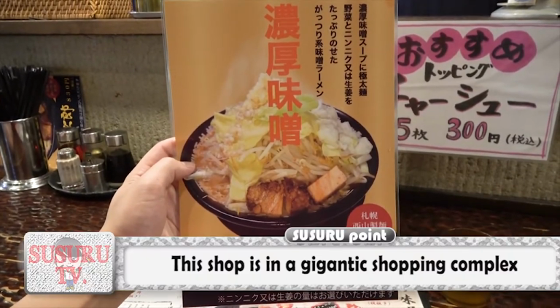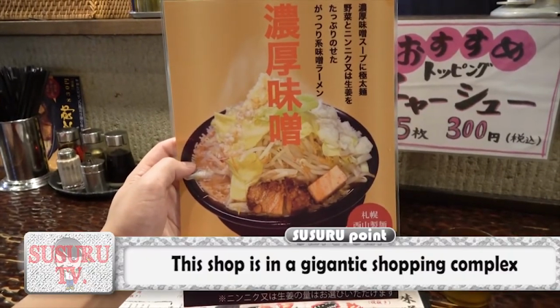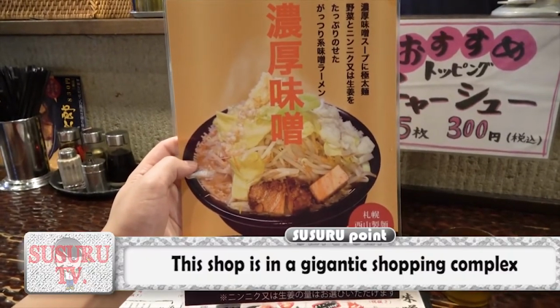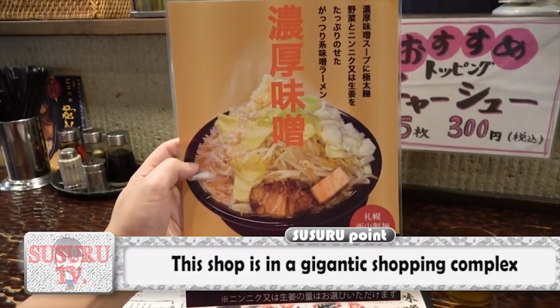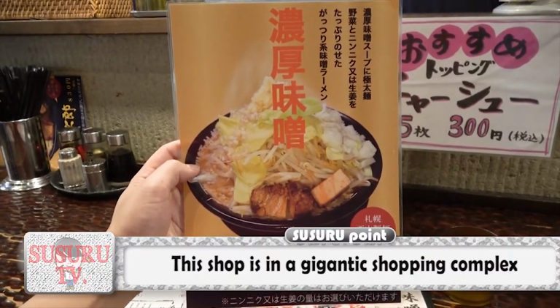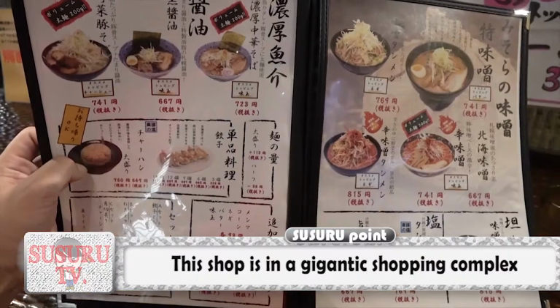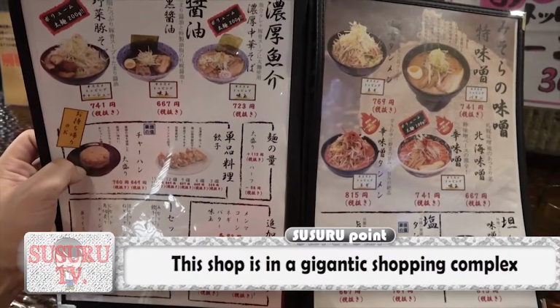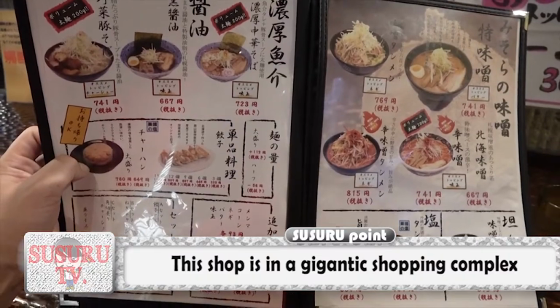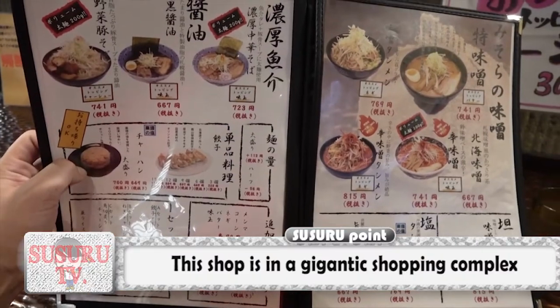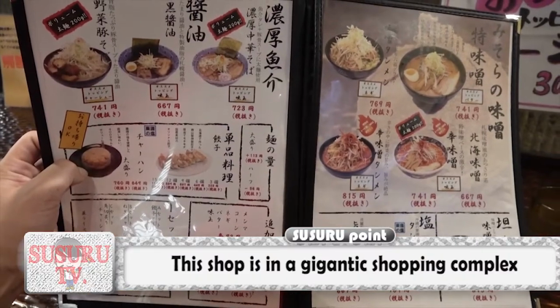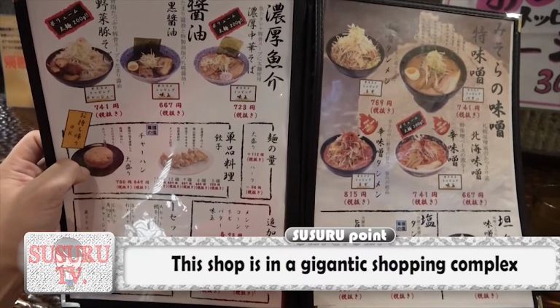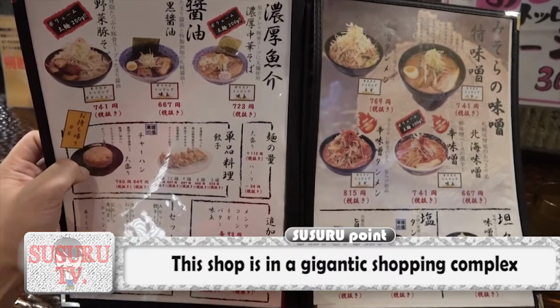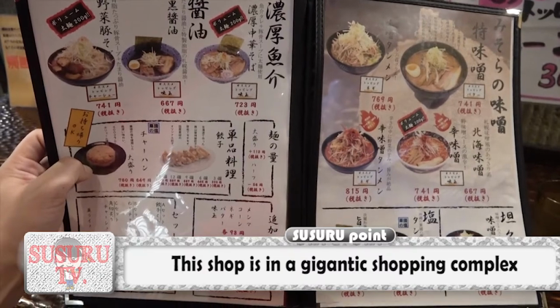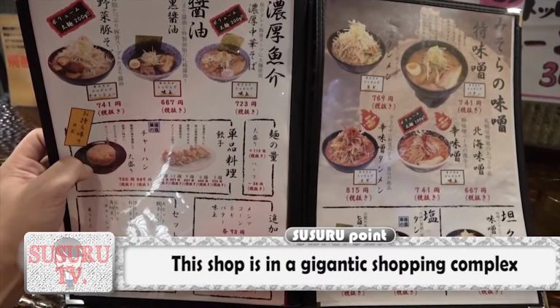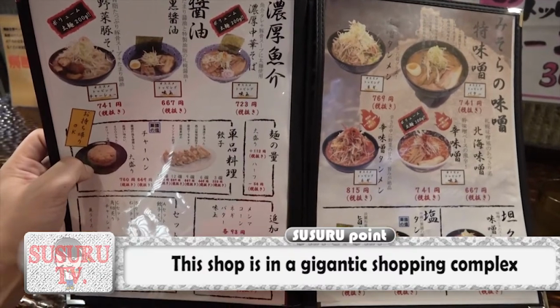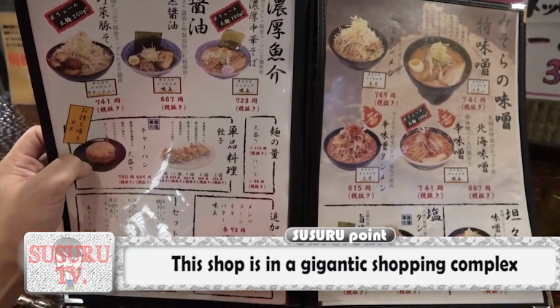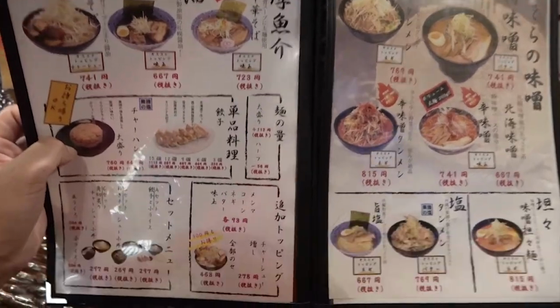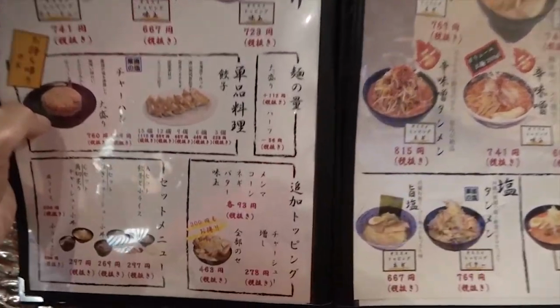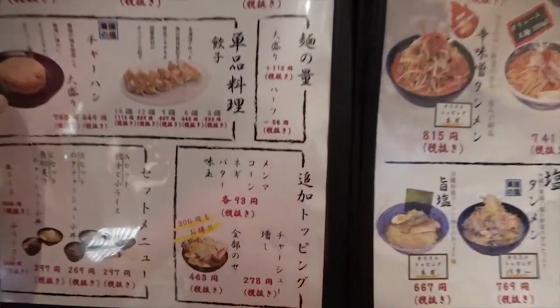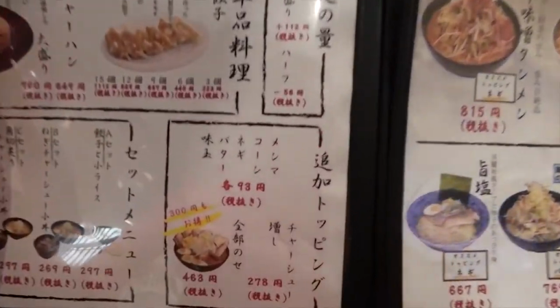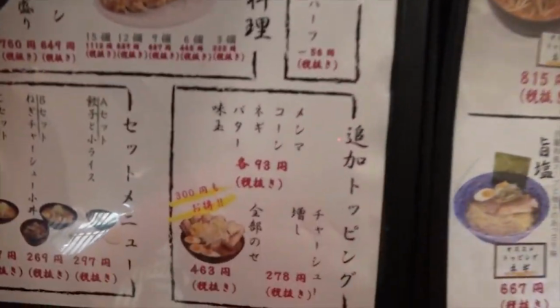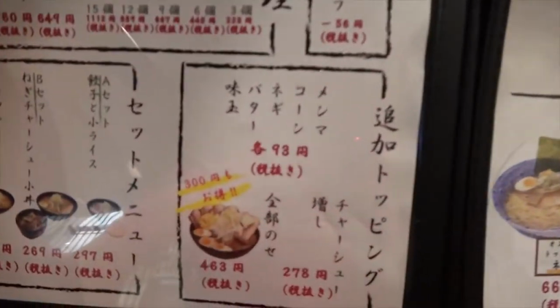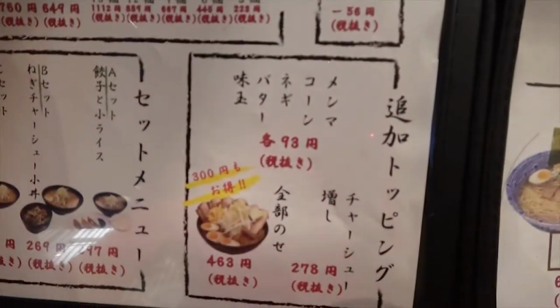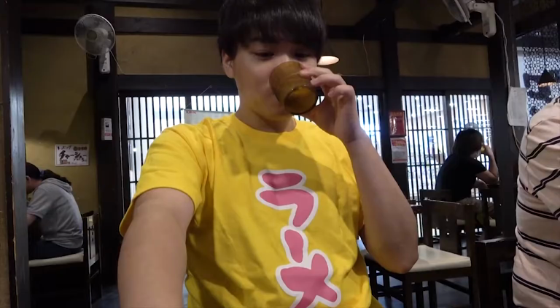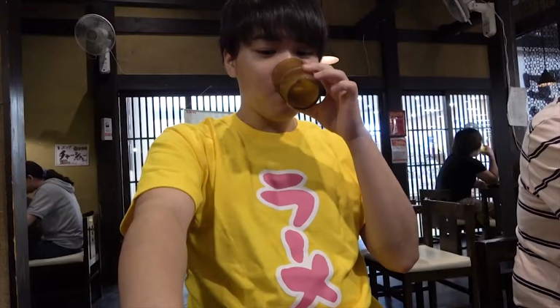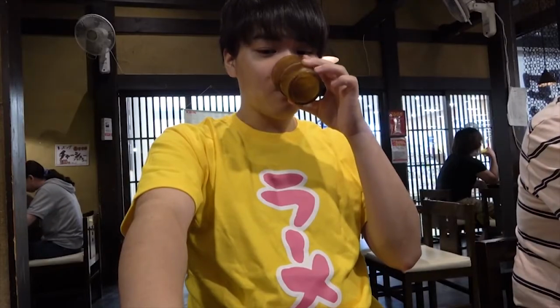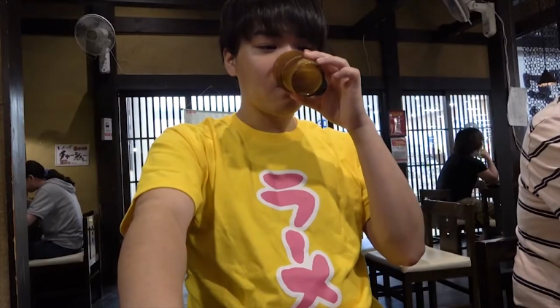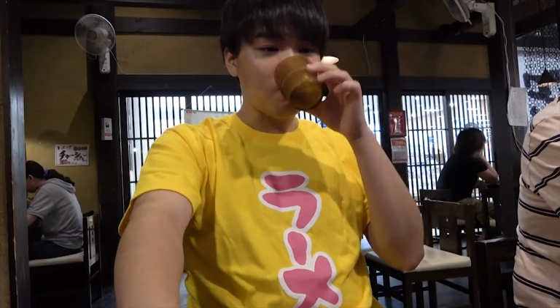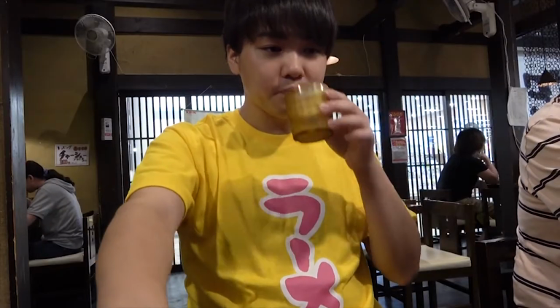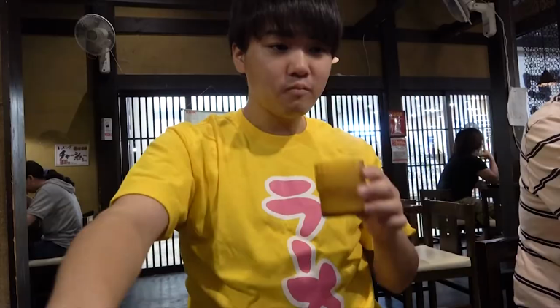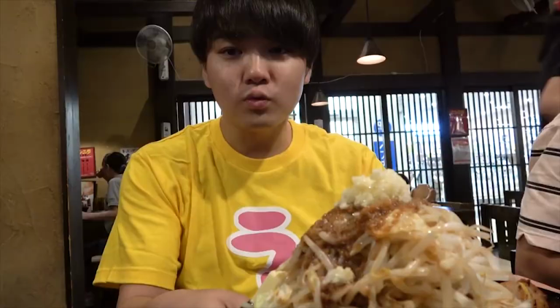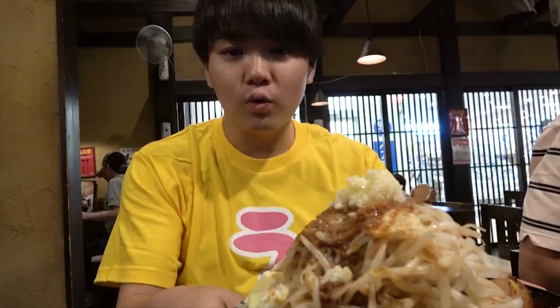Sussuru is going for the miso-jiro ramen with a butter topping! He can choose between garlic or ginger, and Sussuru is going with the garlic!